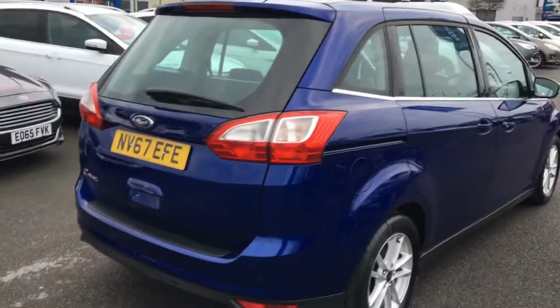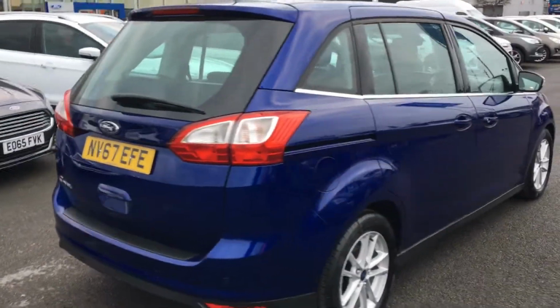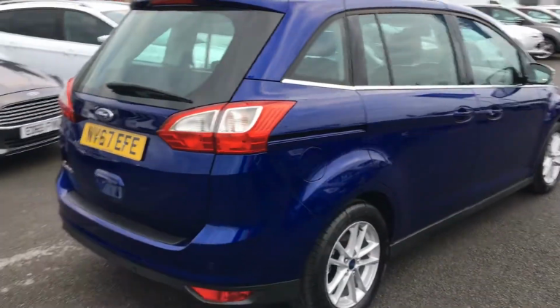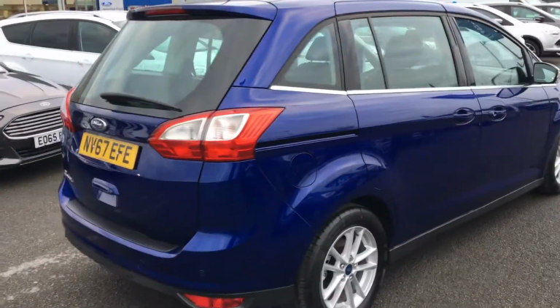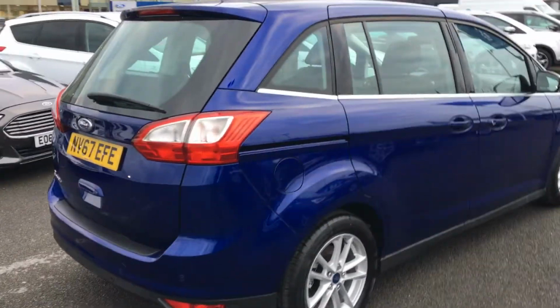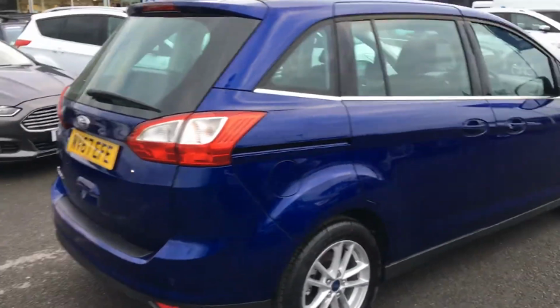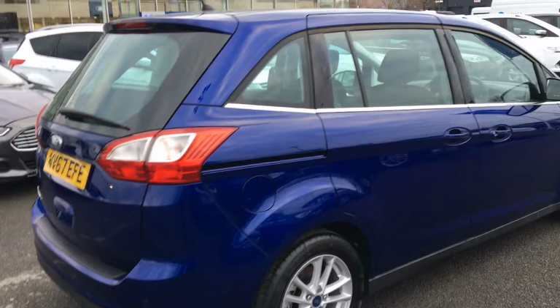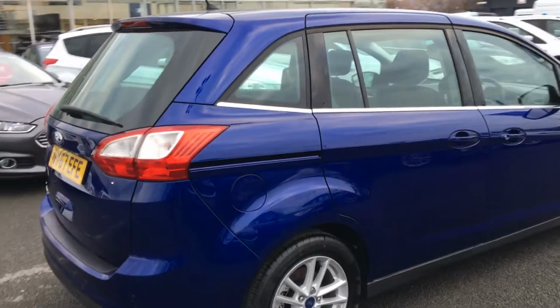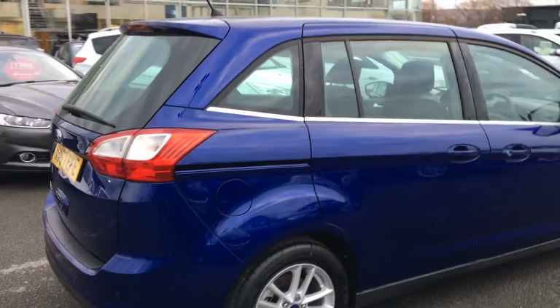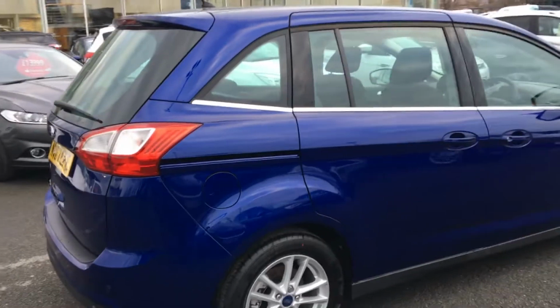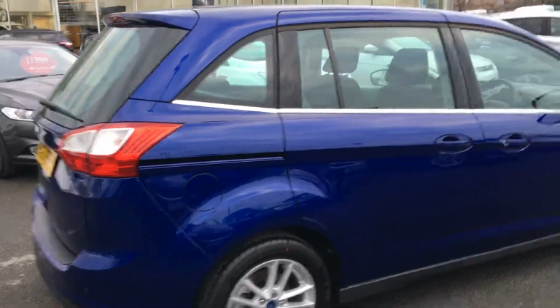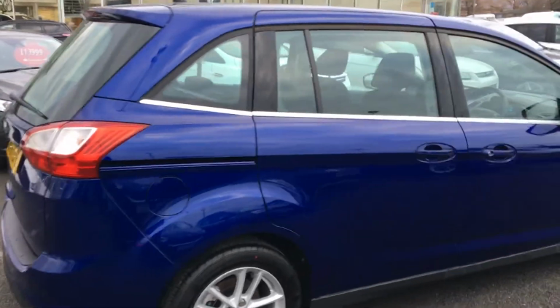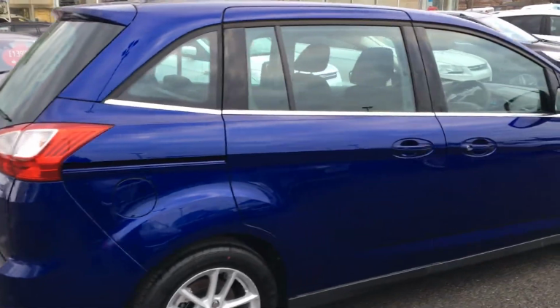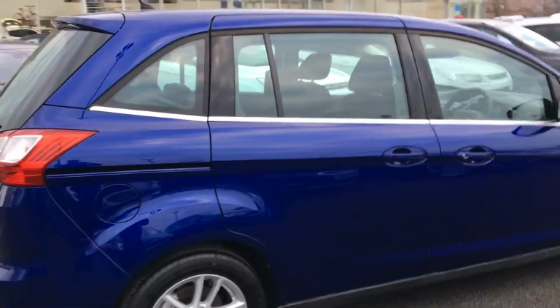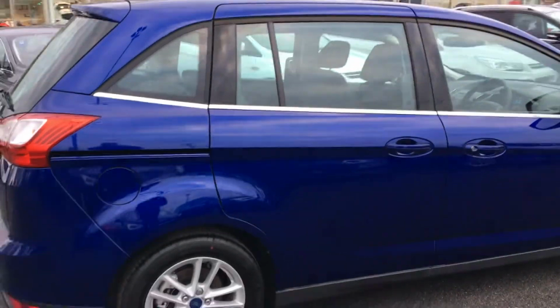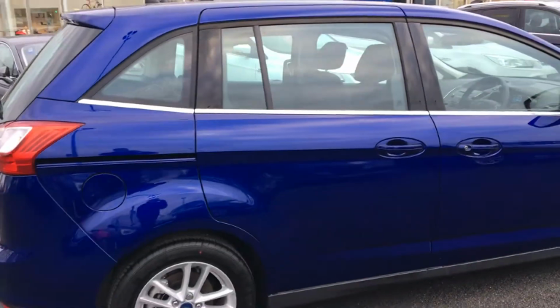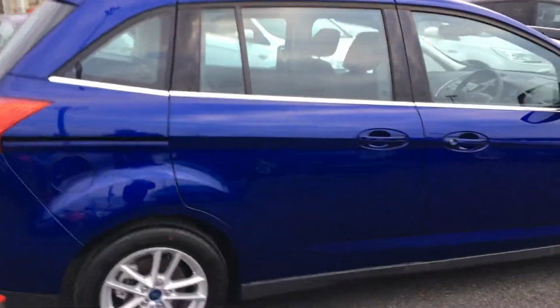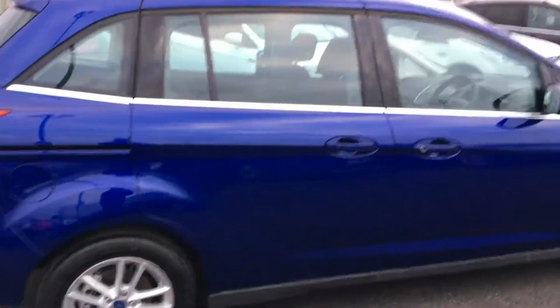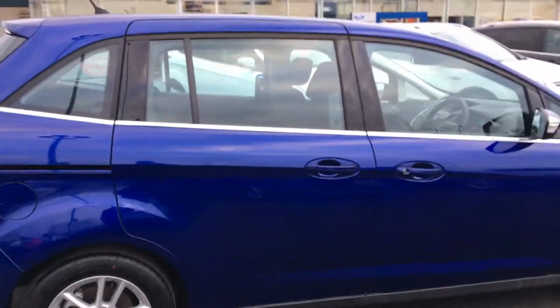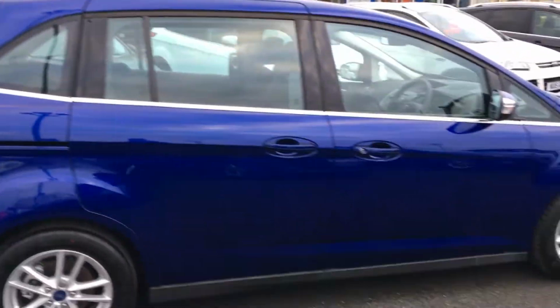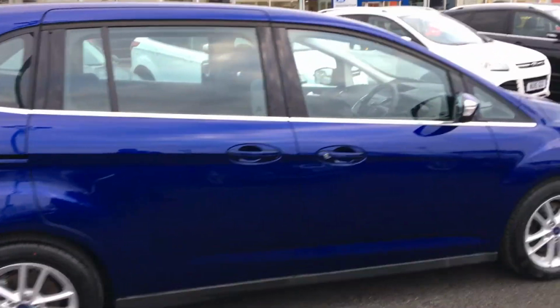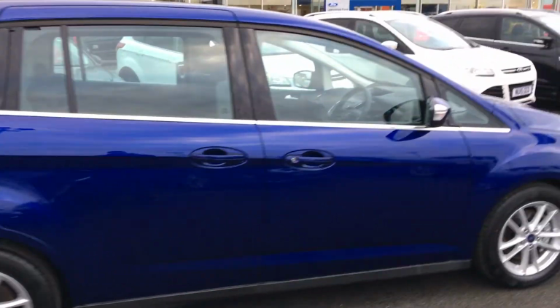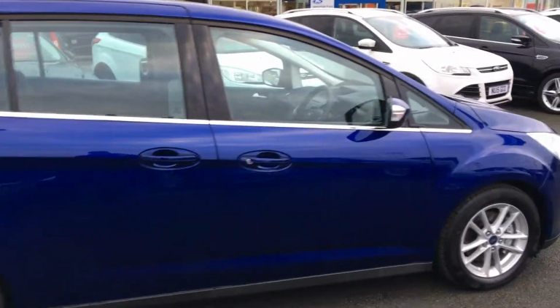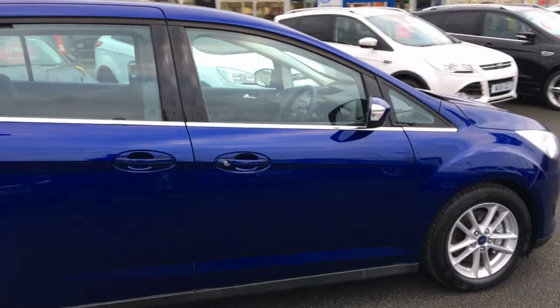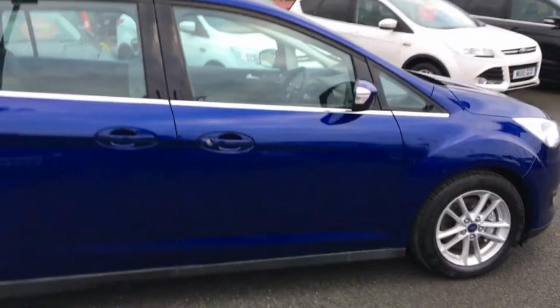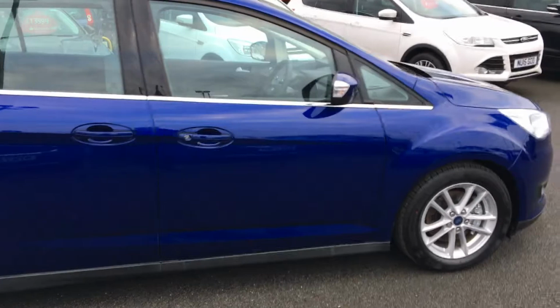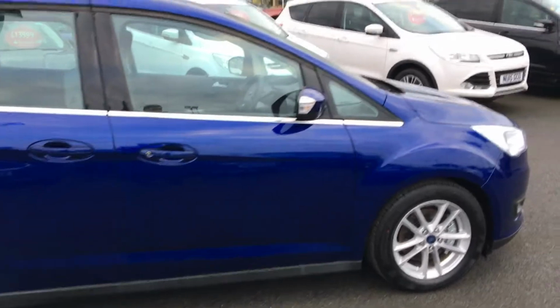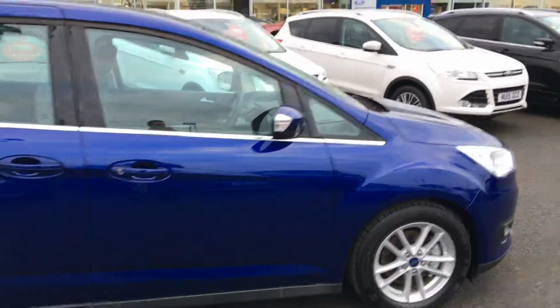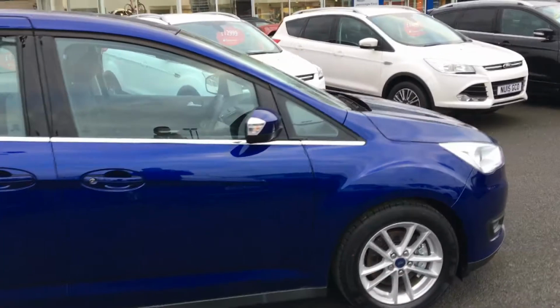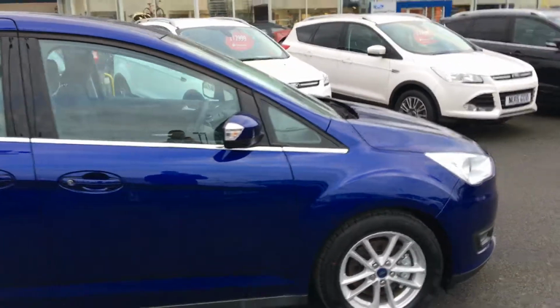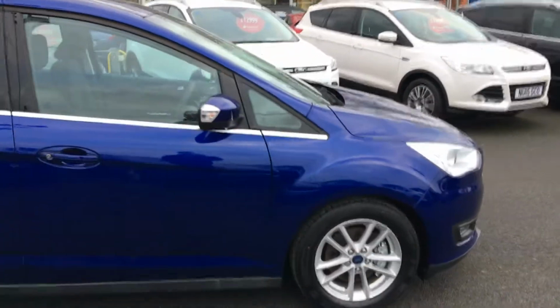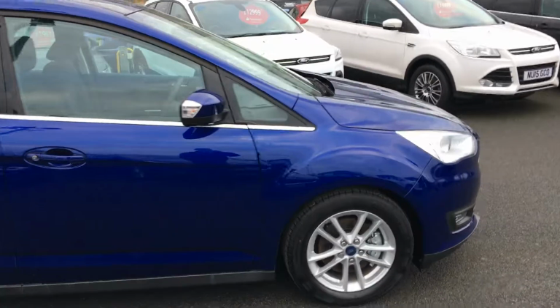For convenience you've got the Ford Easy Fuel standard on this car. It only allows you to put diesel pumps into the car to help minimise the risk of misfuelling. You've also got some nice 16-inch alloy wheels.